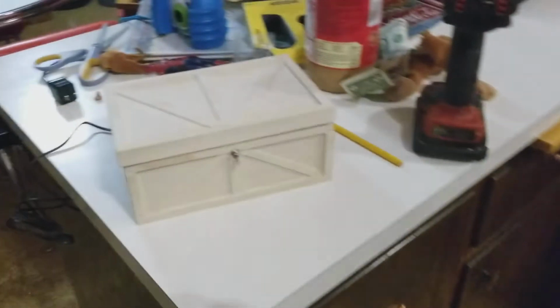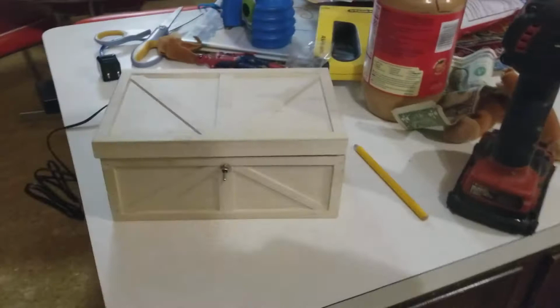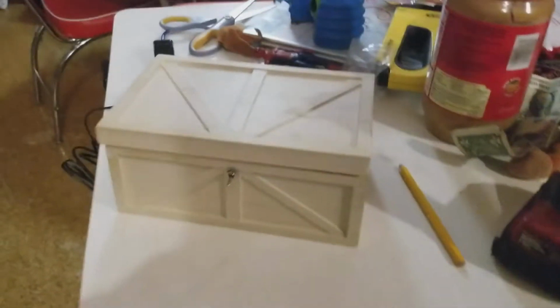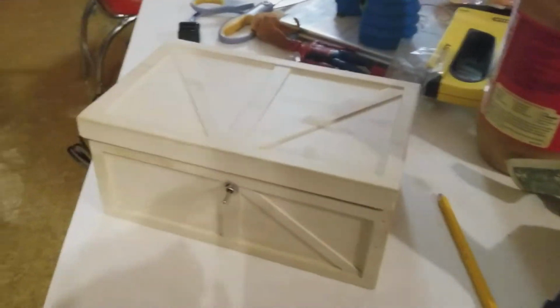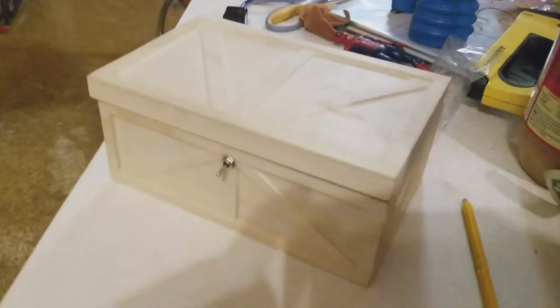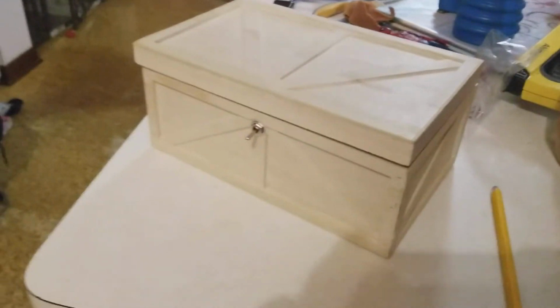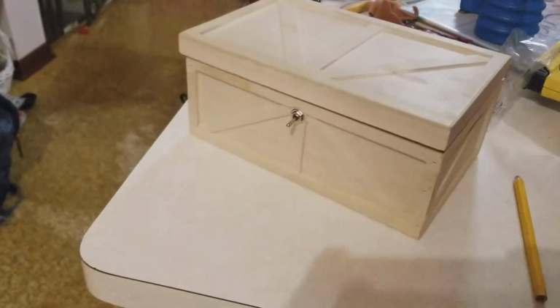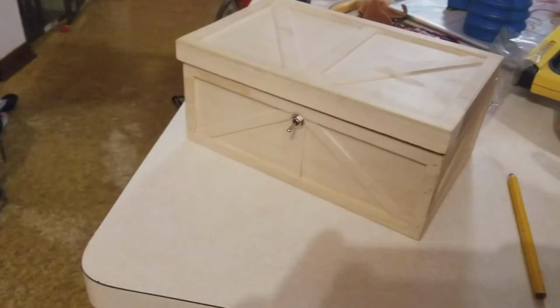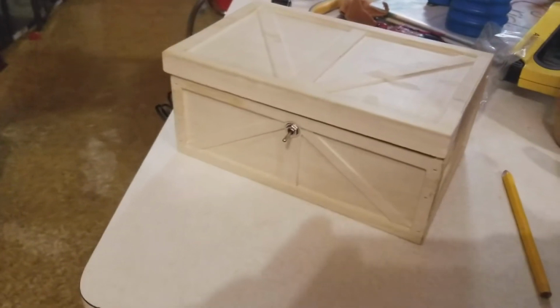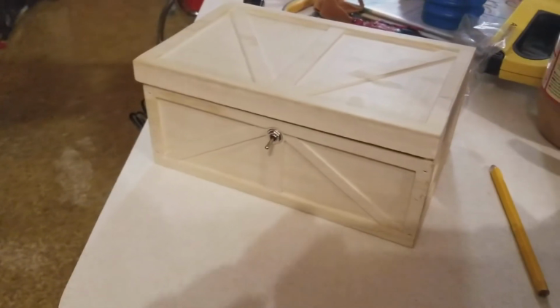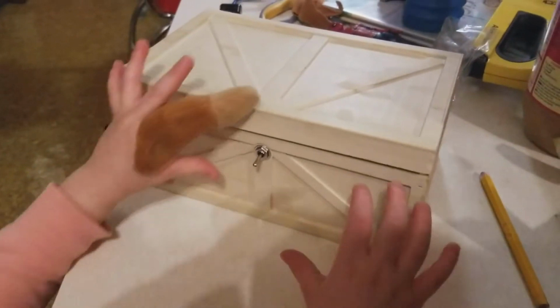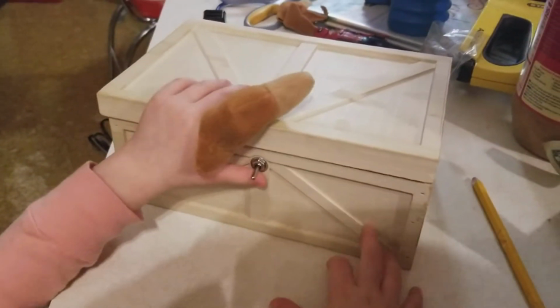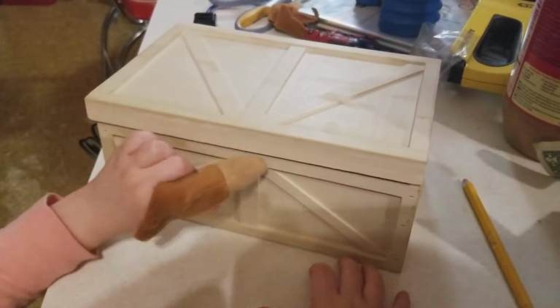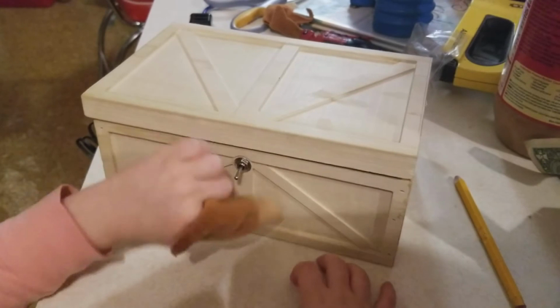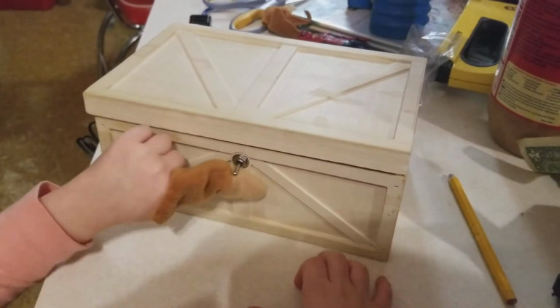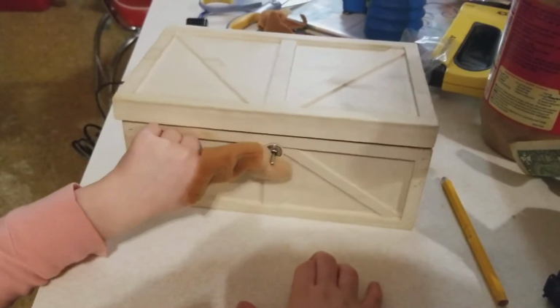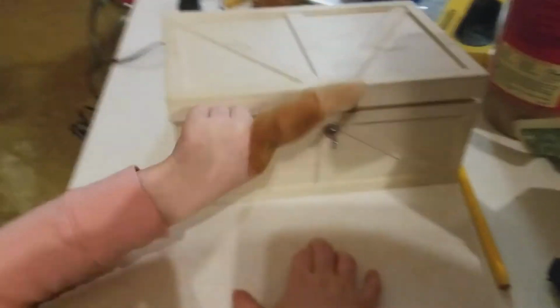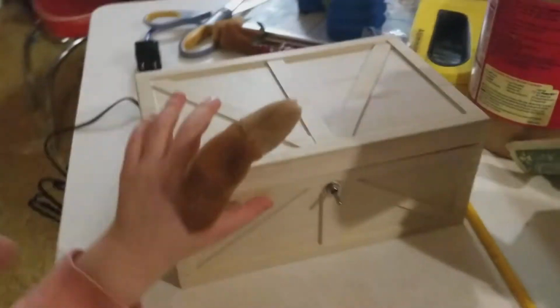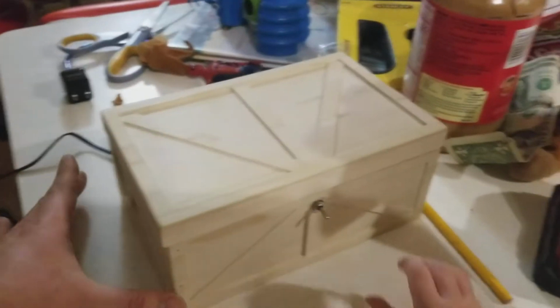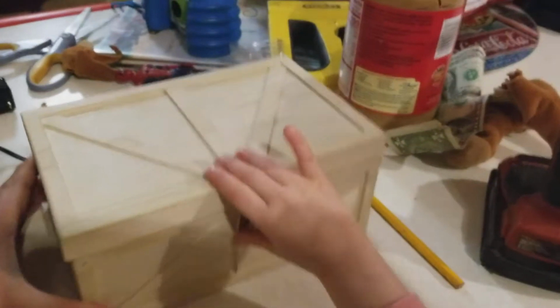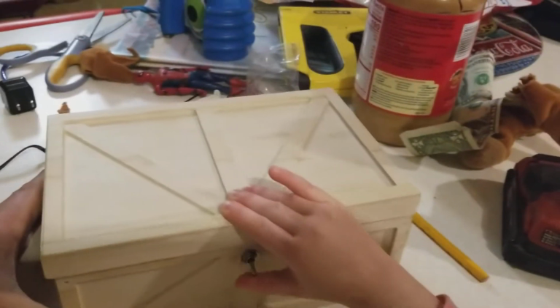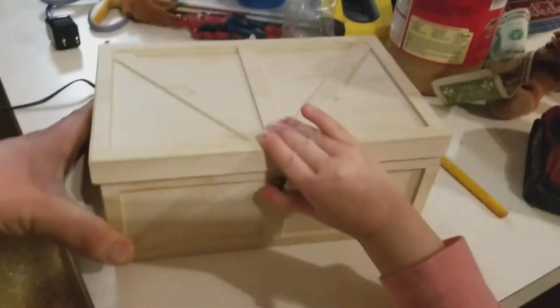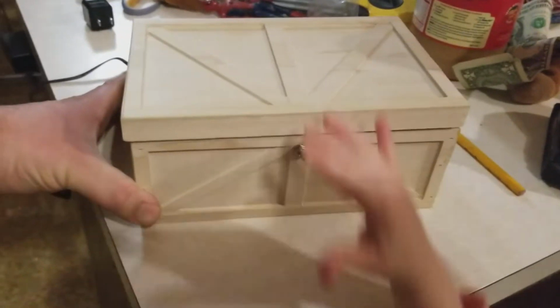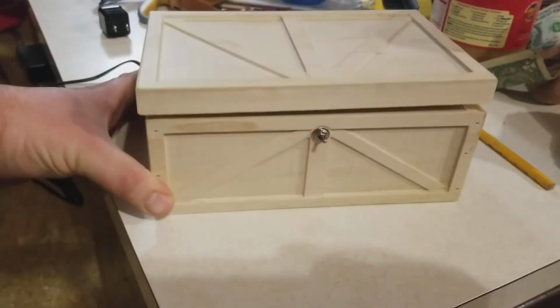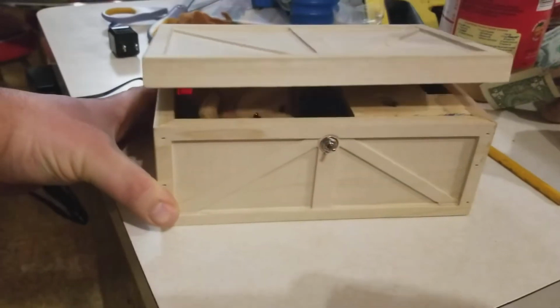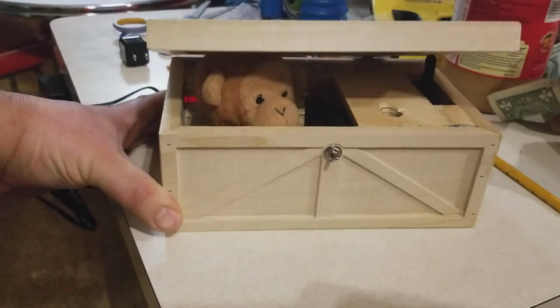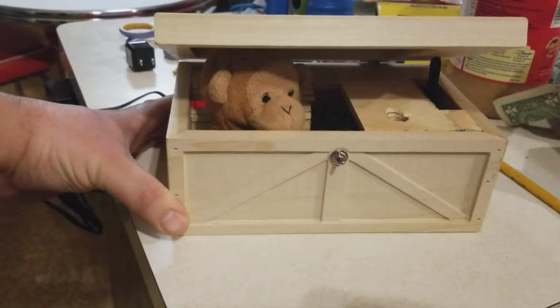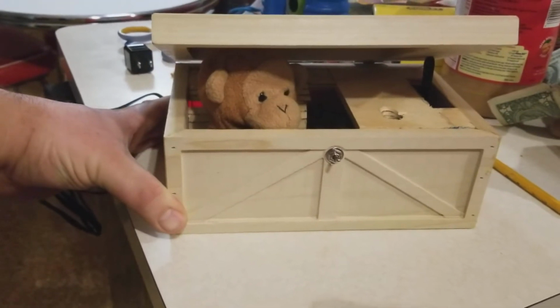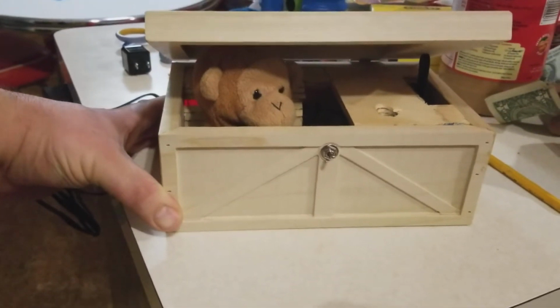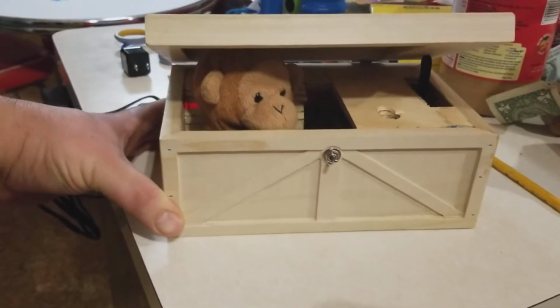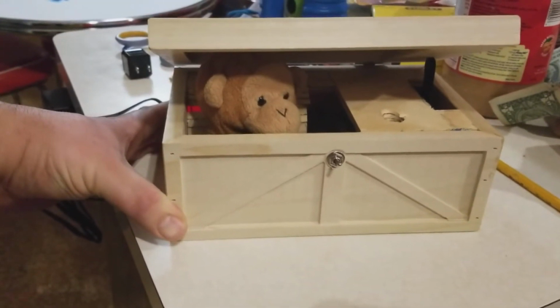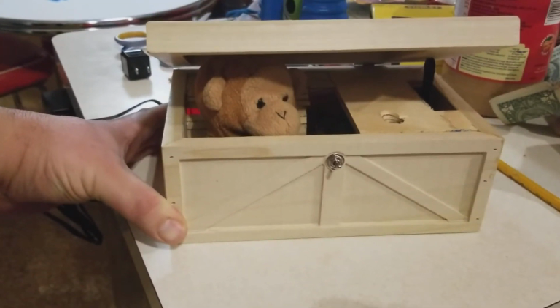Come flip the switch. What's a monkey finger? Oh, here, let me hold the box. Hey, I found your thing!